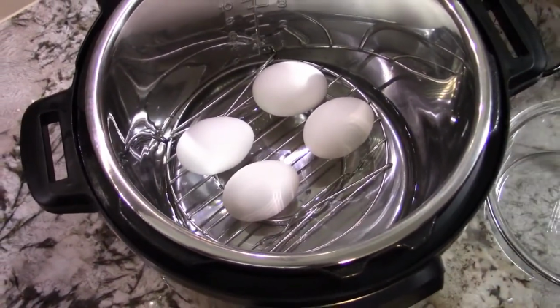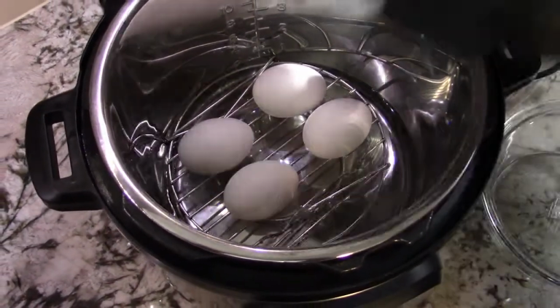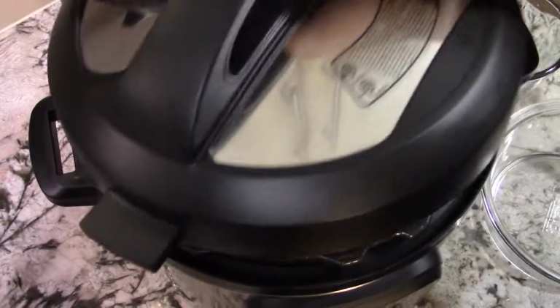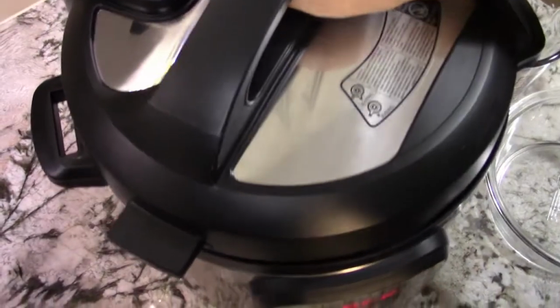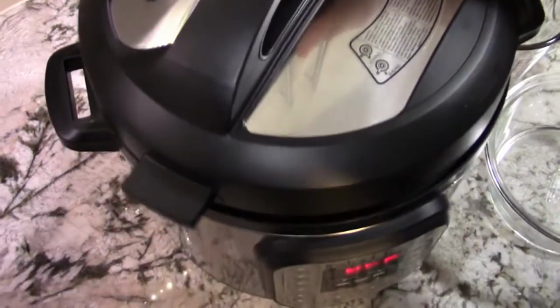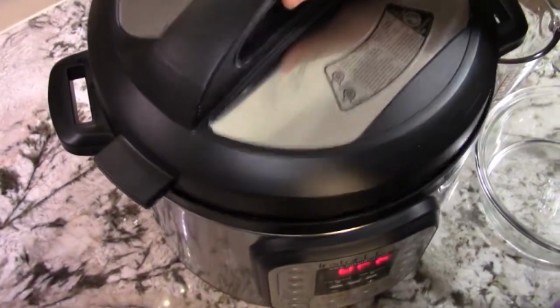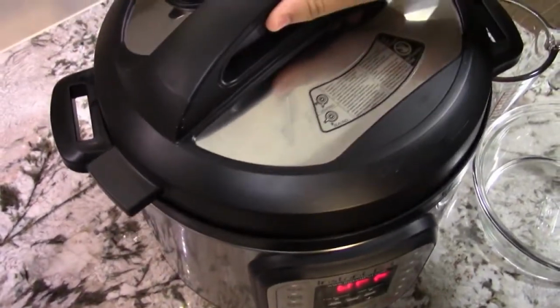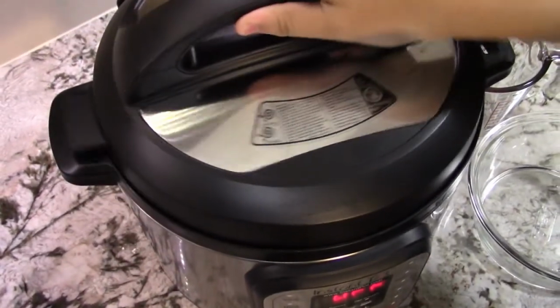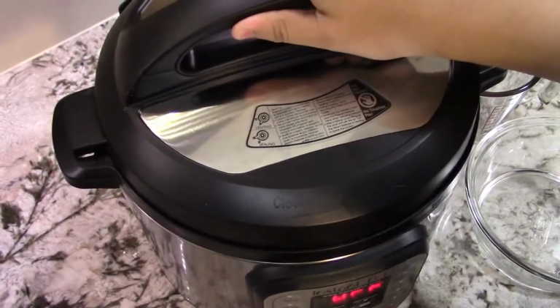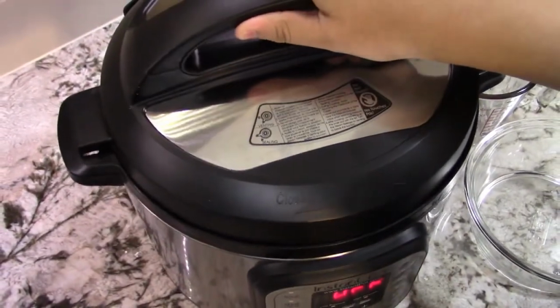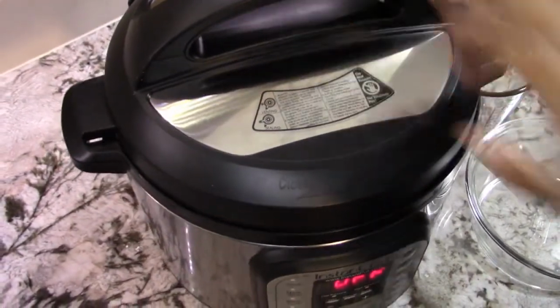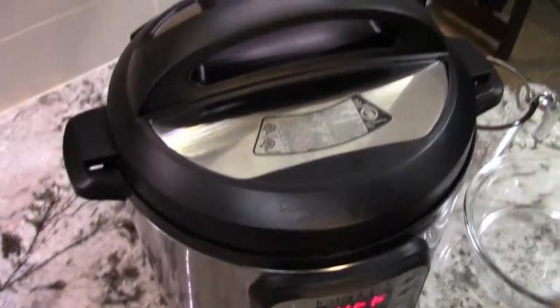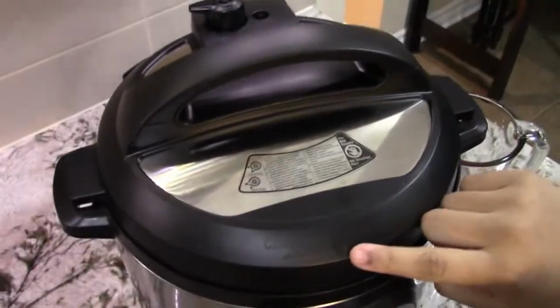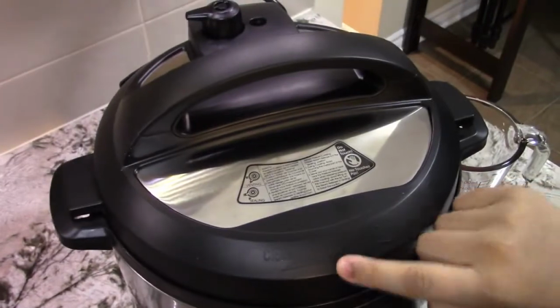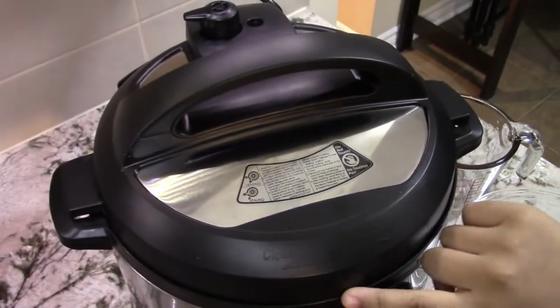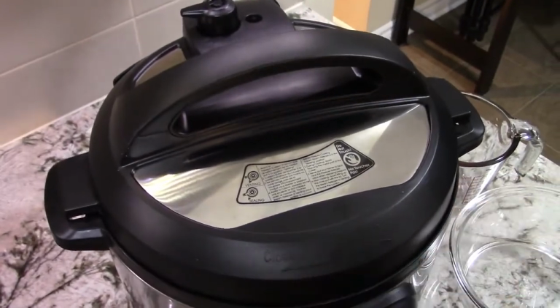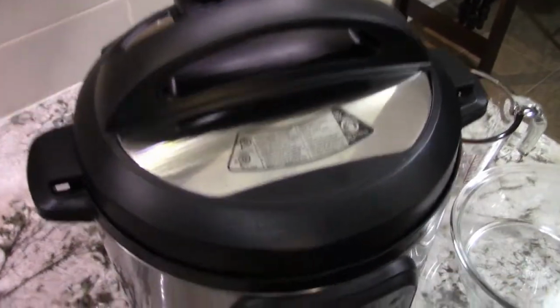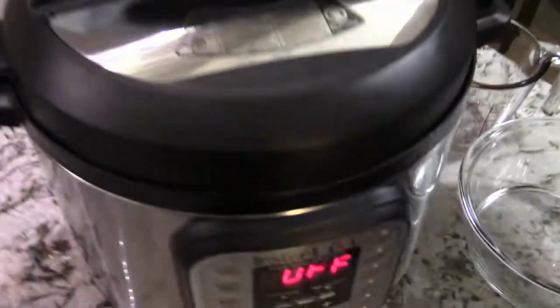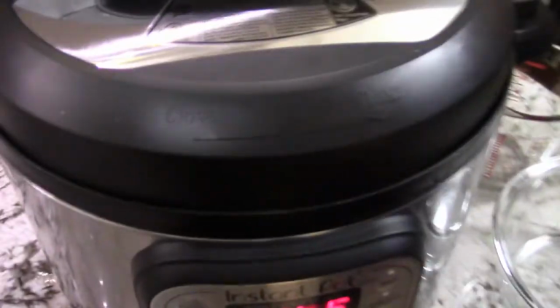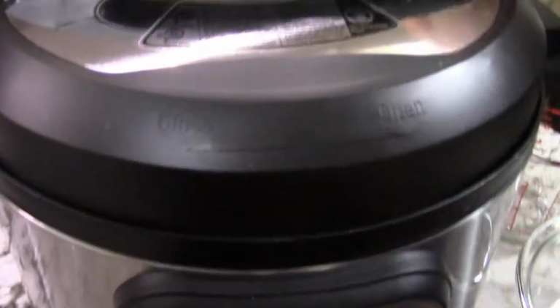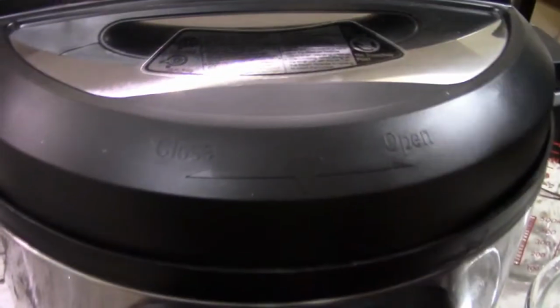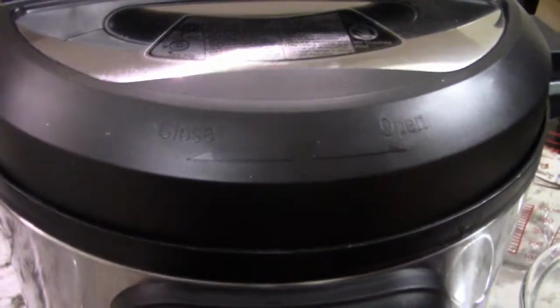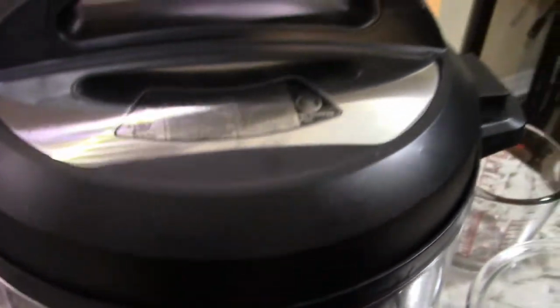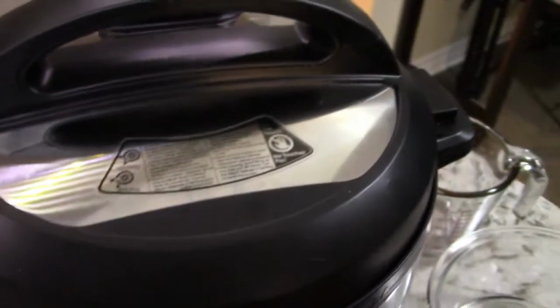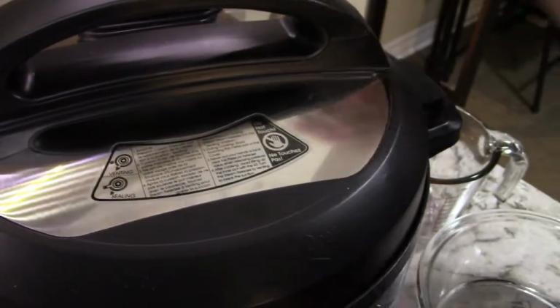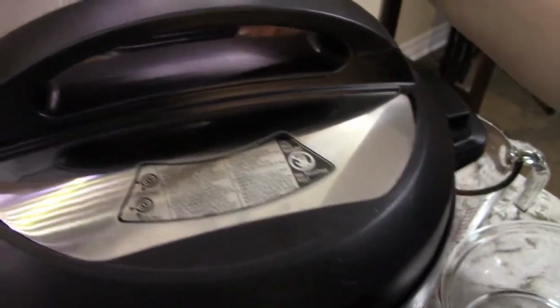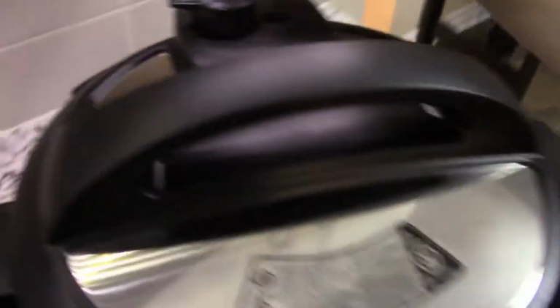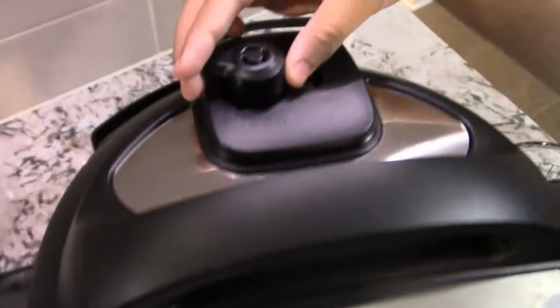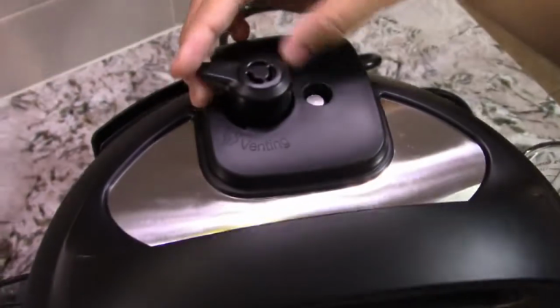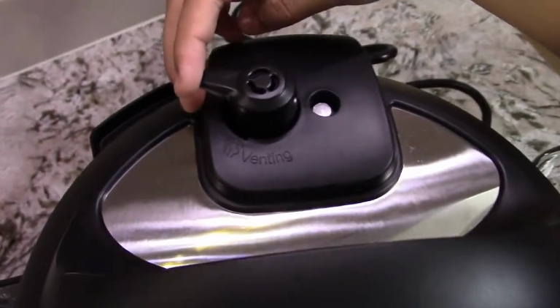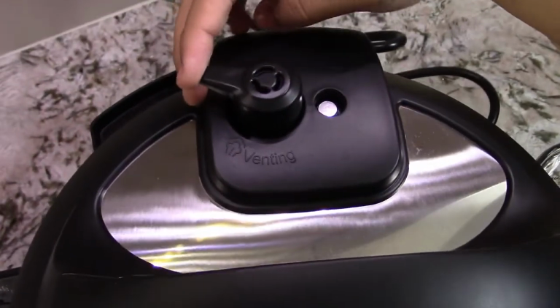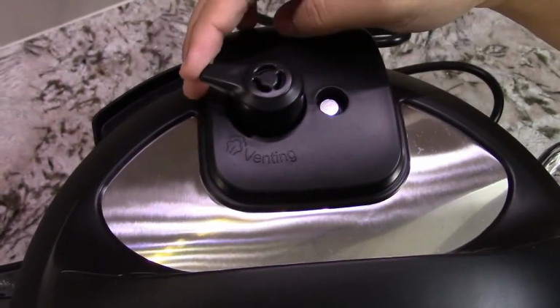Then you're going to put your lid on top. Make sure that it's locked and that it's plugged in. Now you're going to want to make sure that it's on sealing.